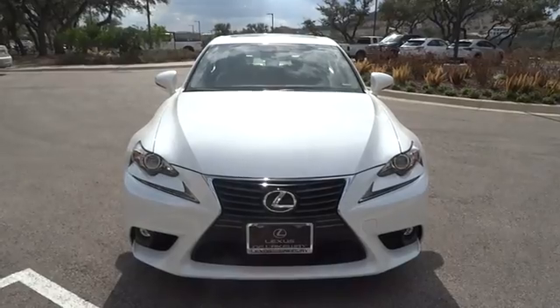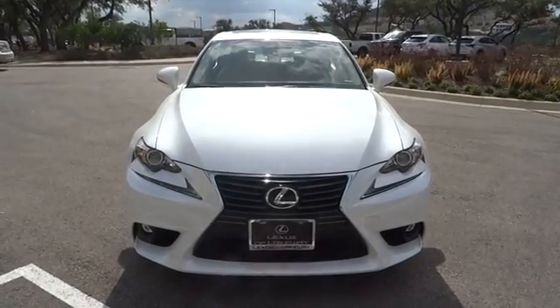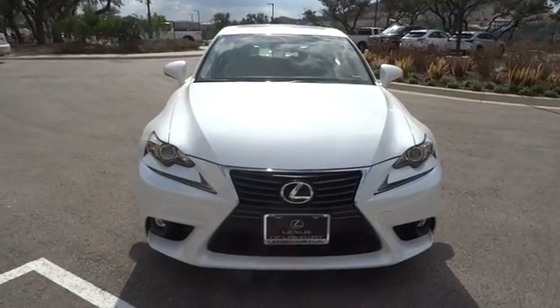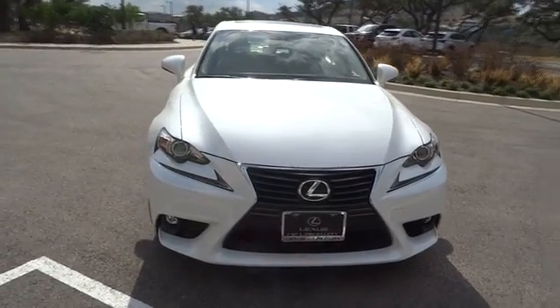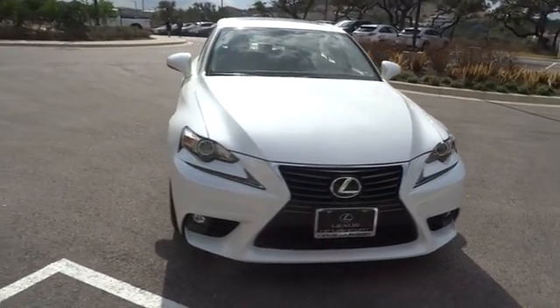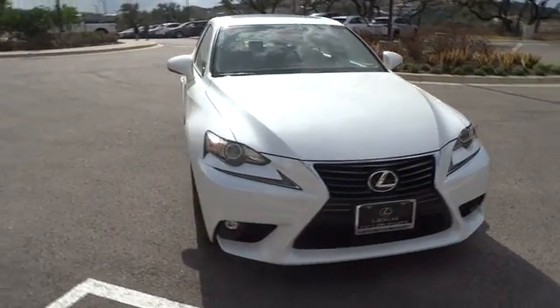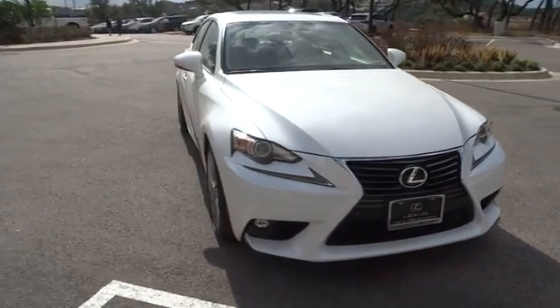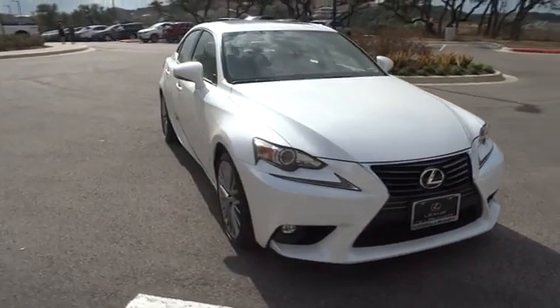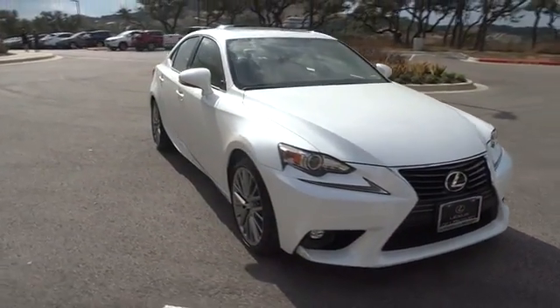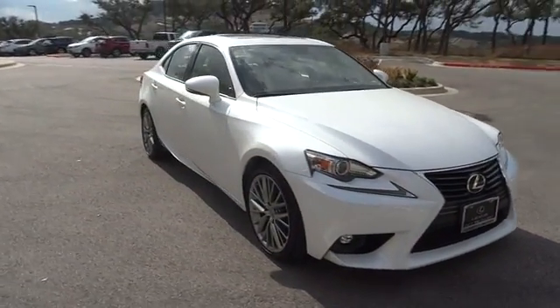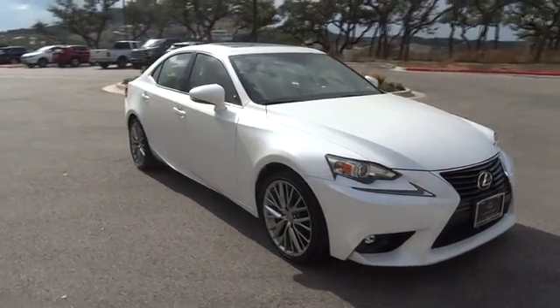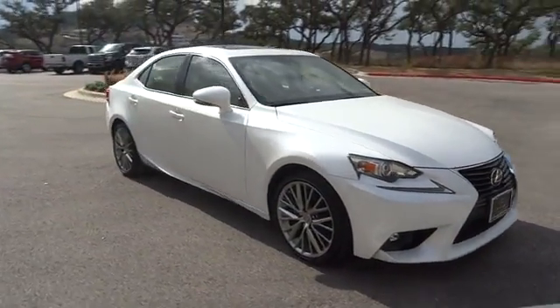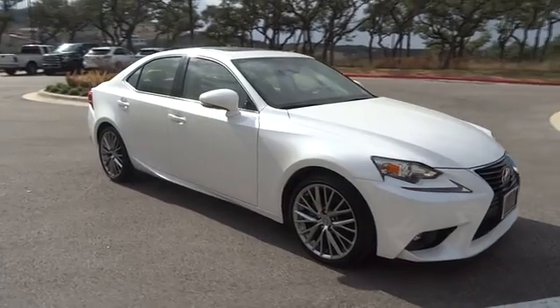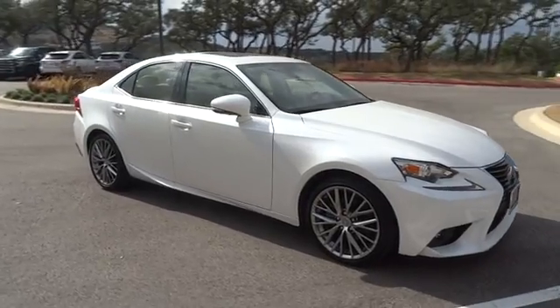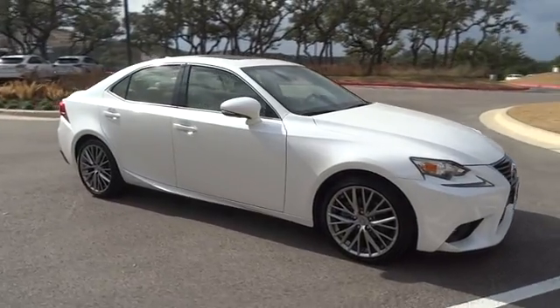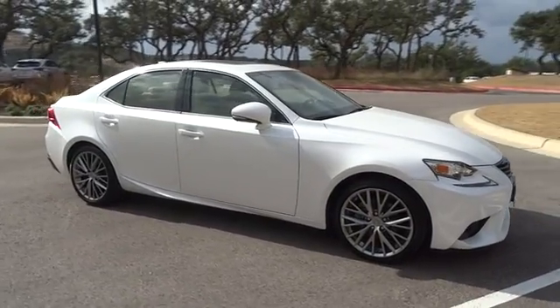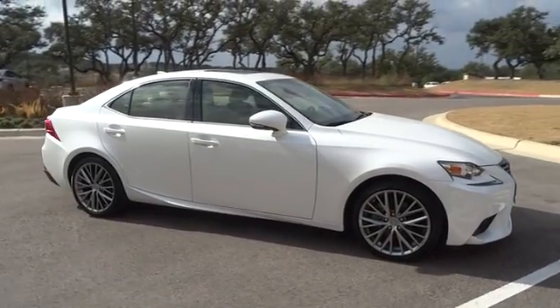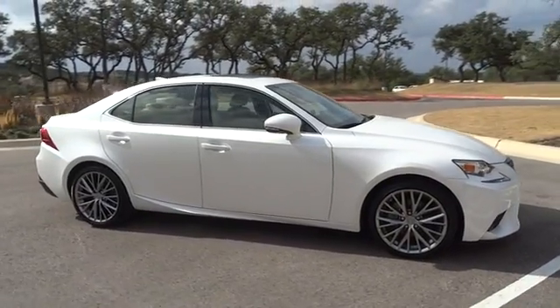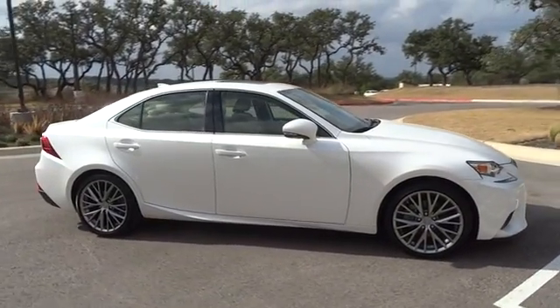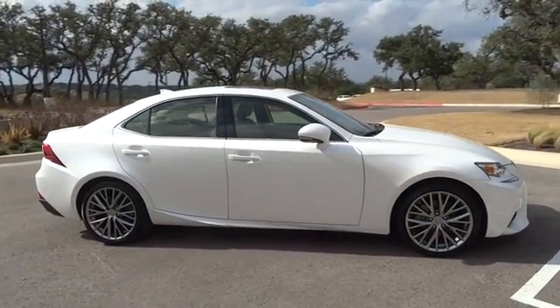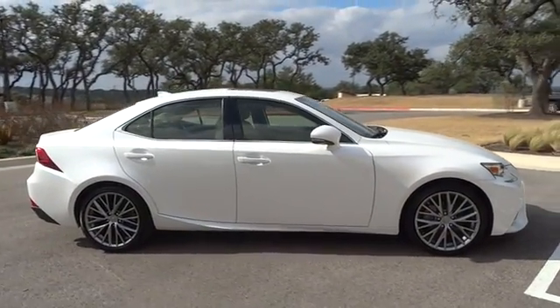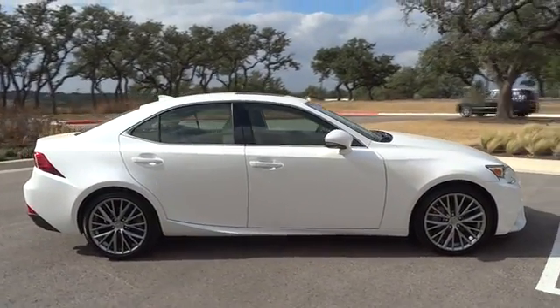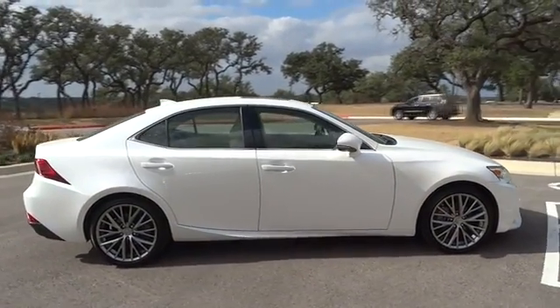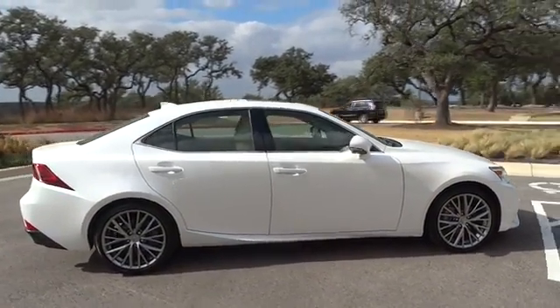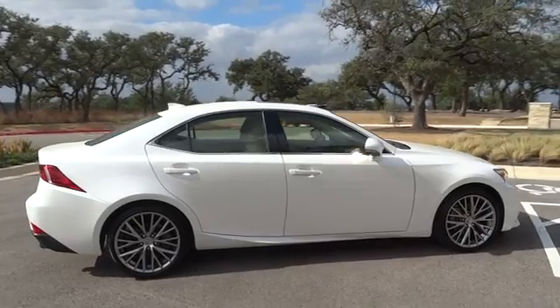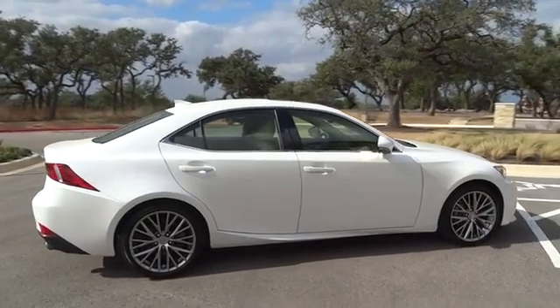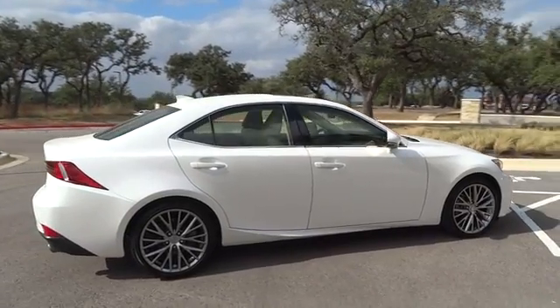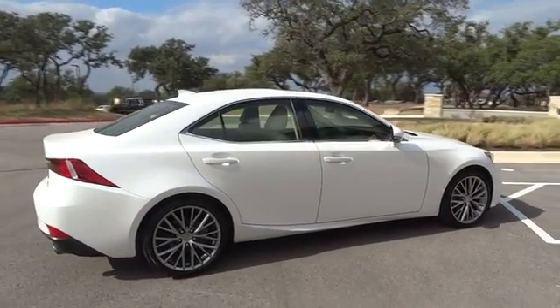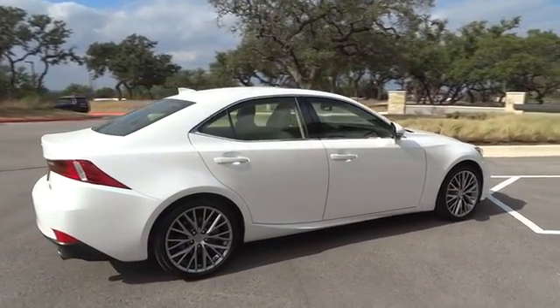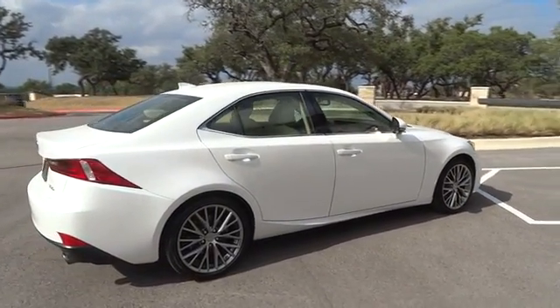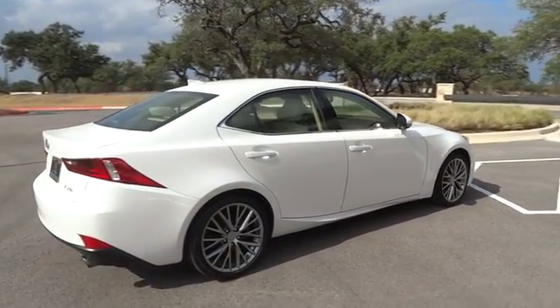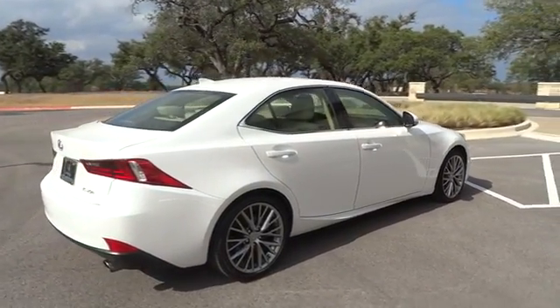The 2015 Lexus IS250 — an interior and exterior design inspired by the world of competitive racing. The IS250's authentic performance and style are the hallmarks of this classy, luxury sedan.